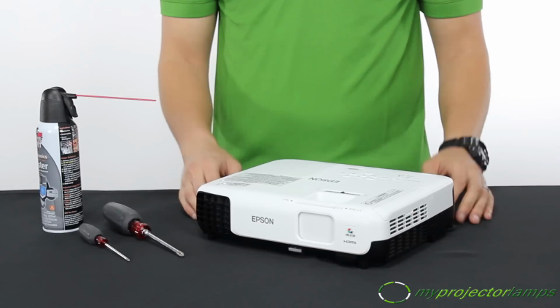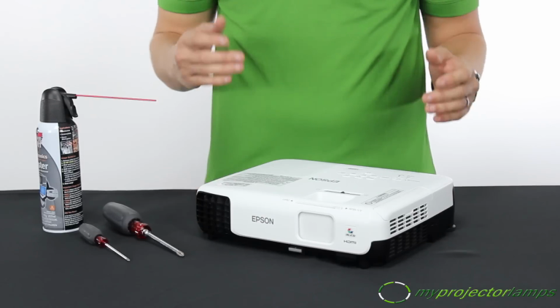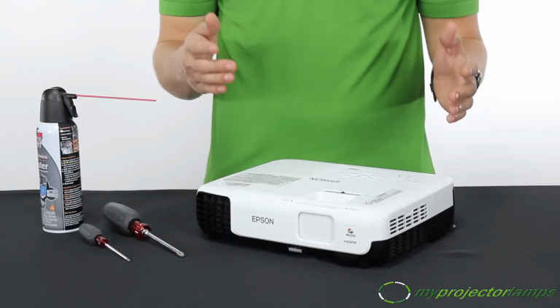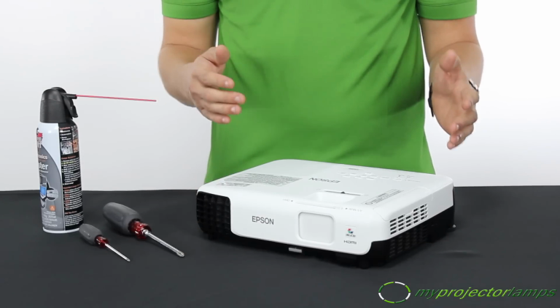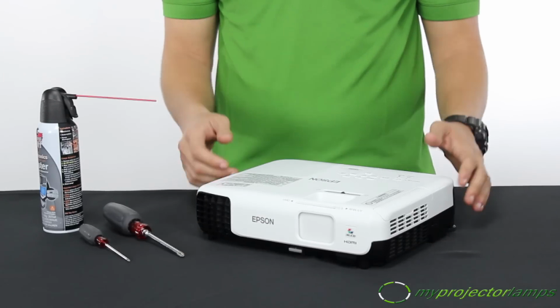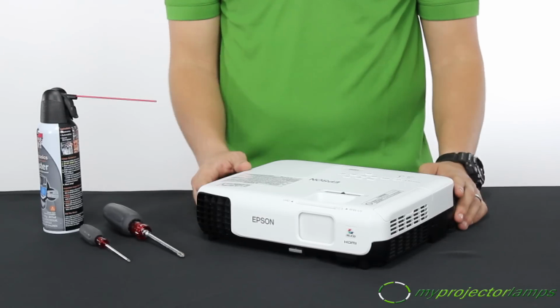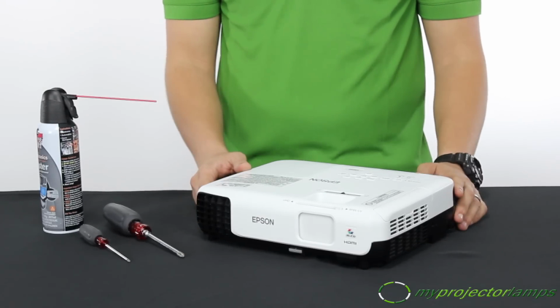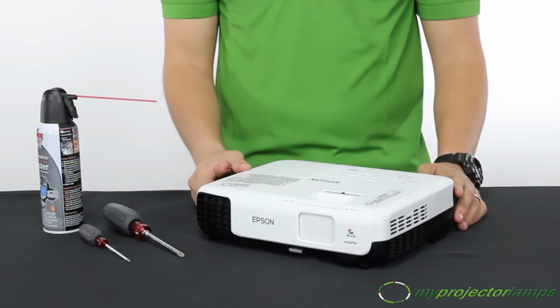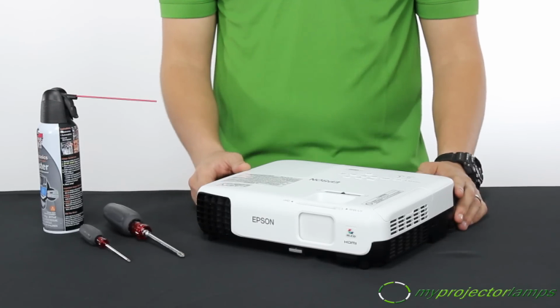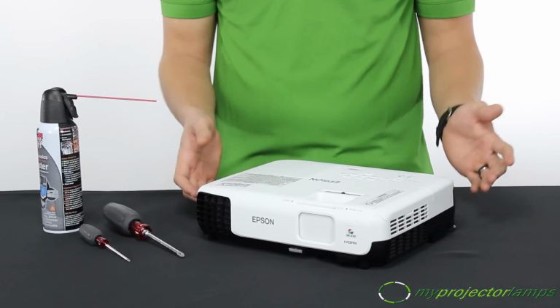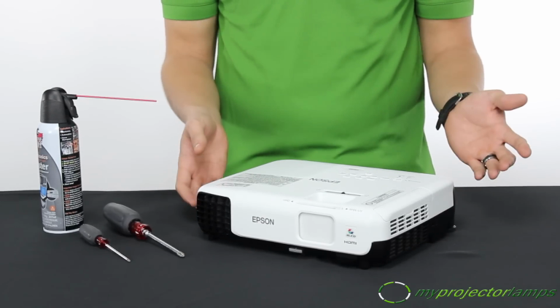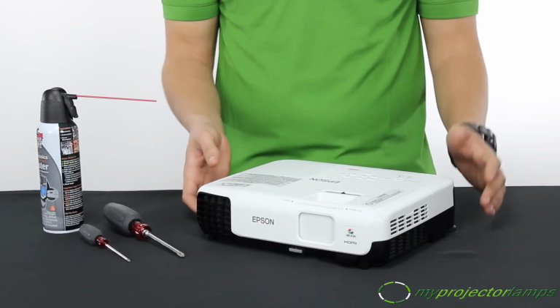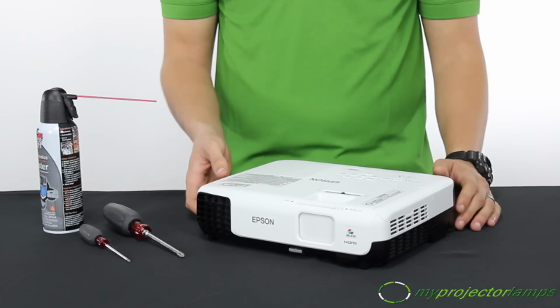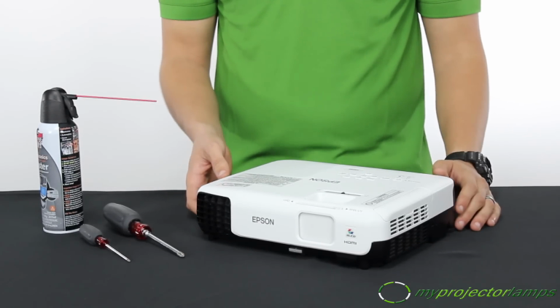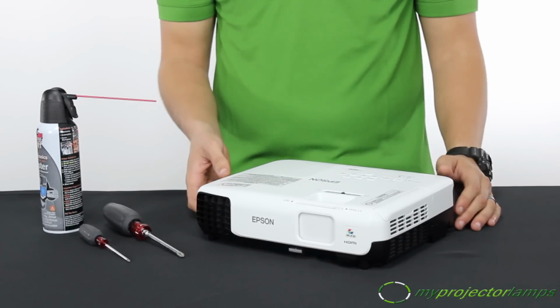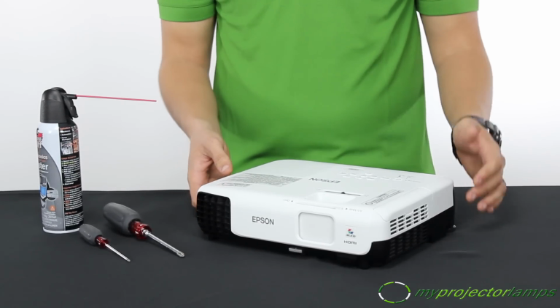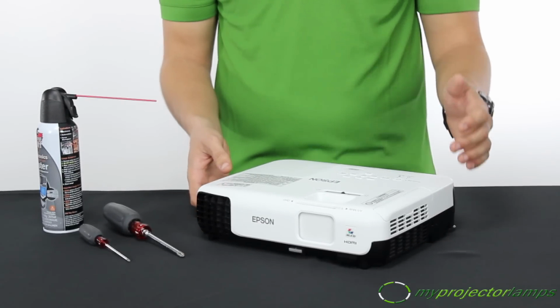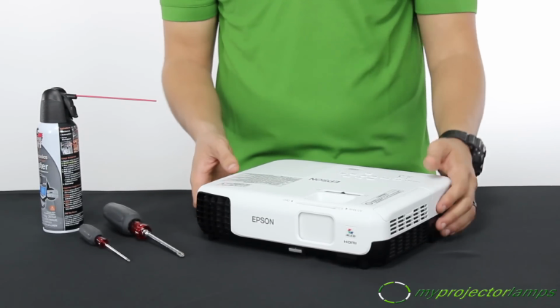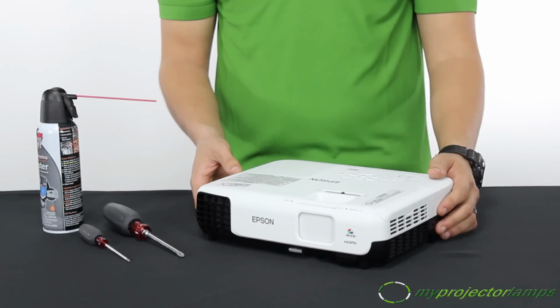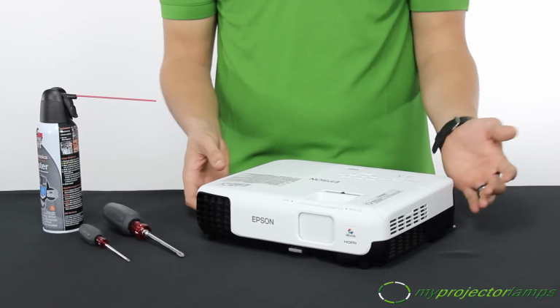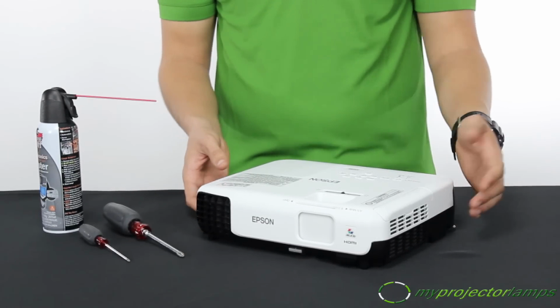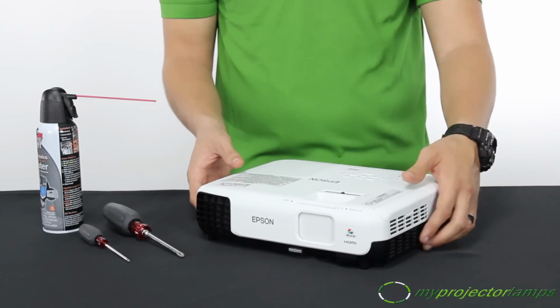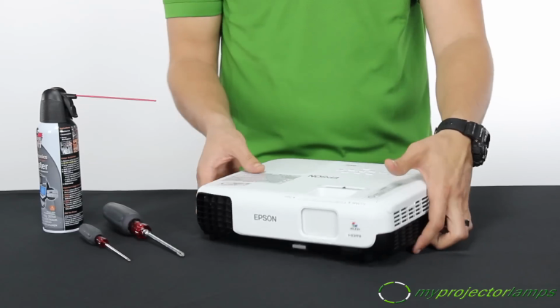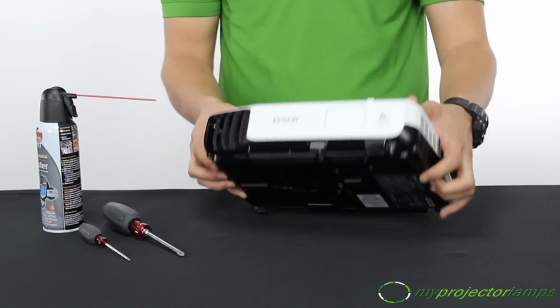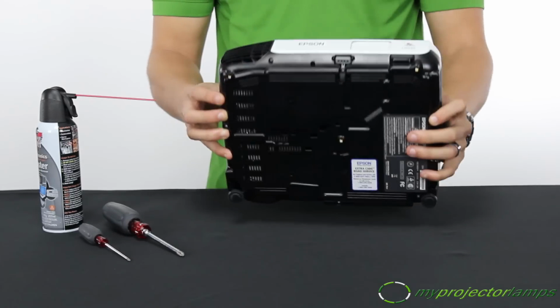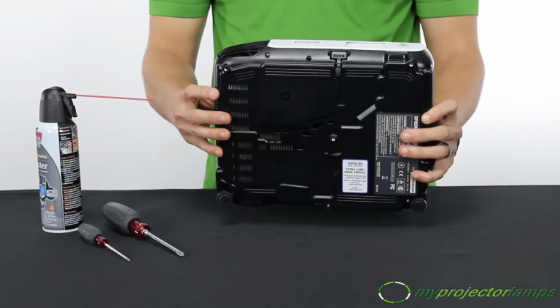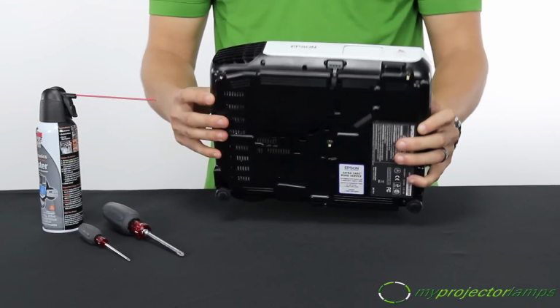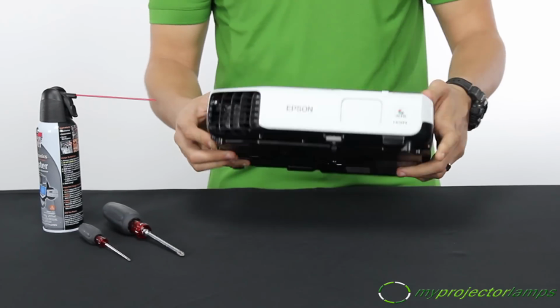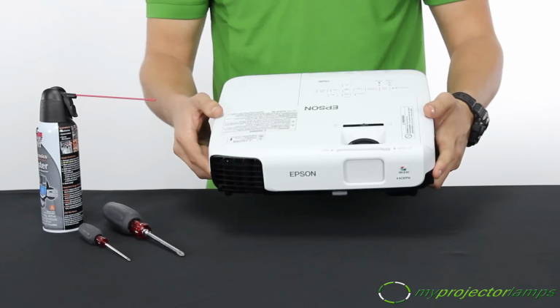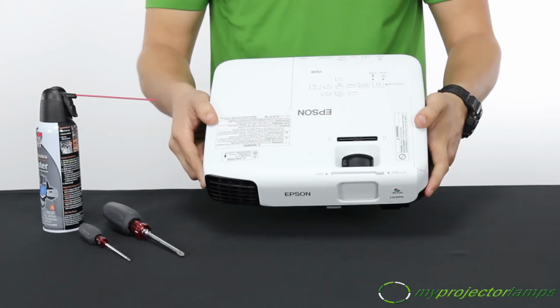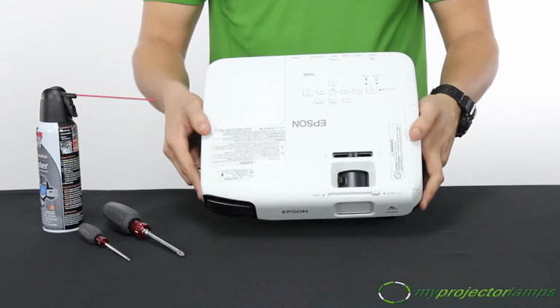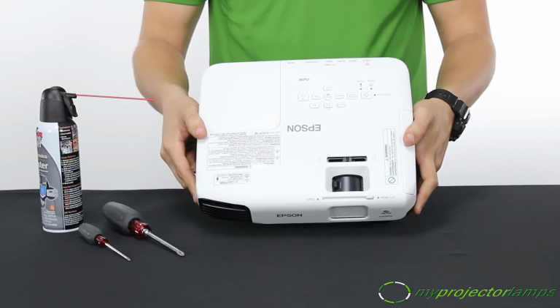Do you know where the lamp is in your projector? It's pretty easy. Simply look for the panel, often found in the bottom of the projector or in the top of the projector.